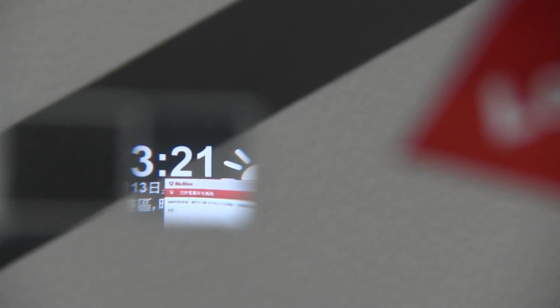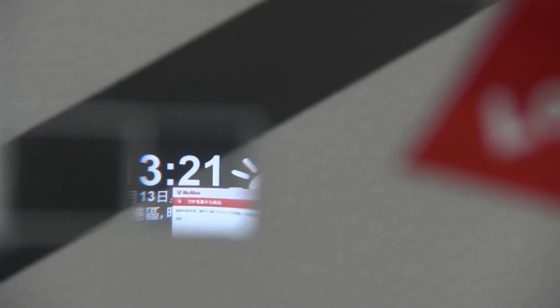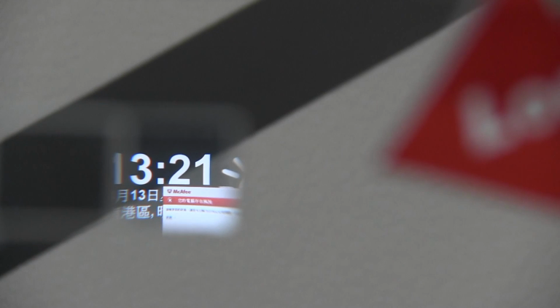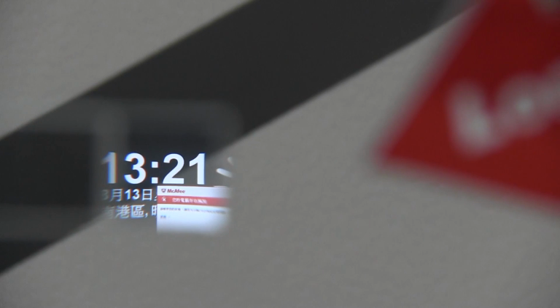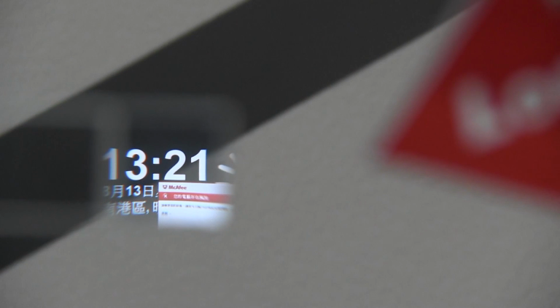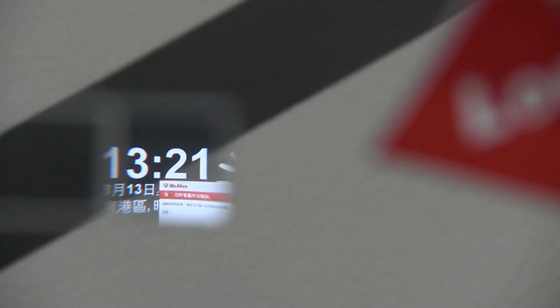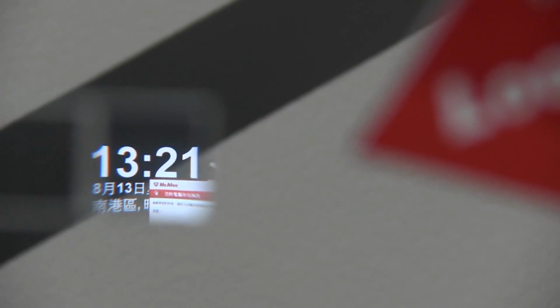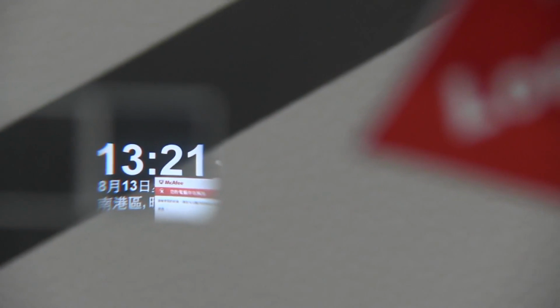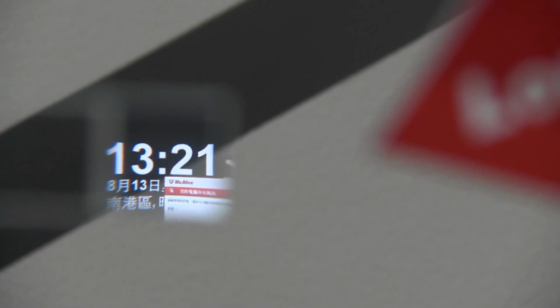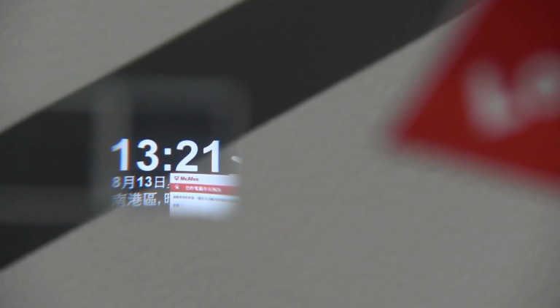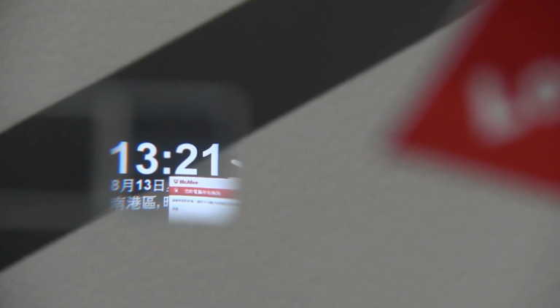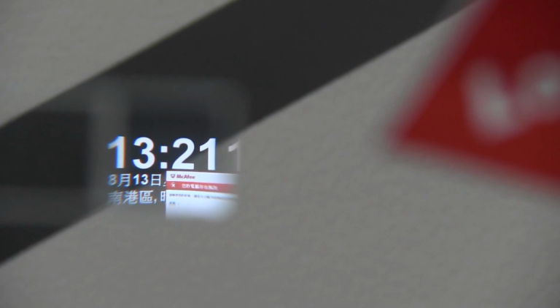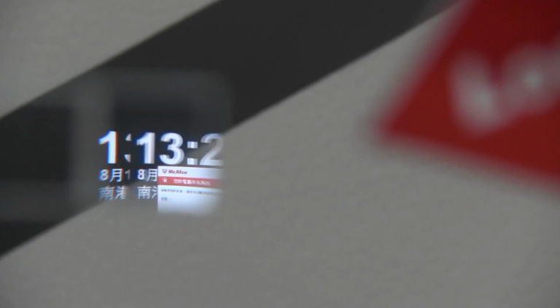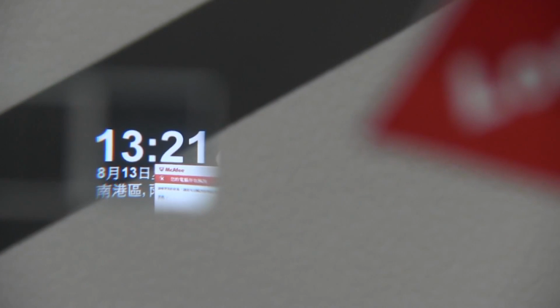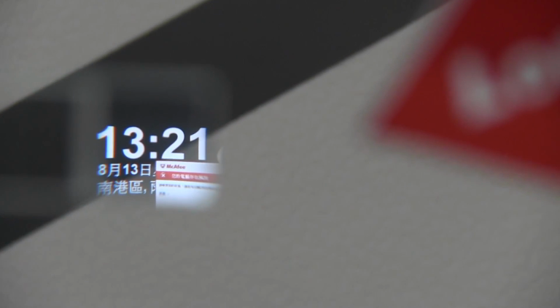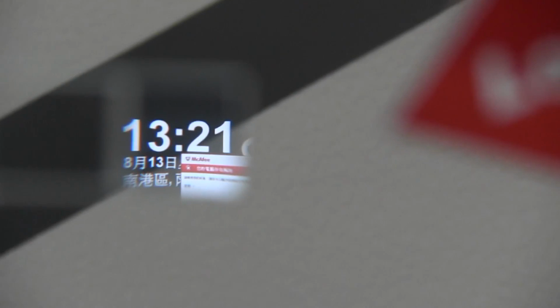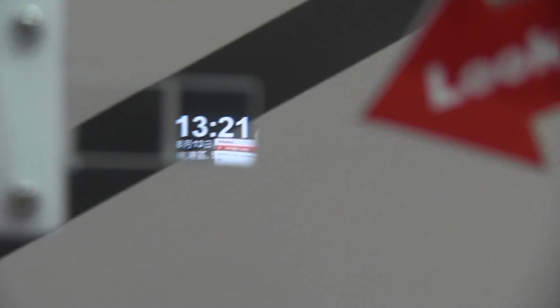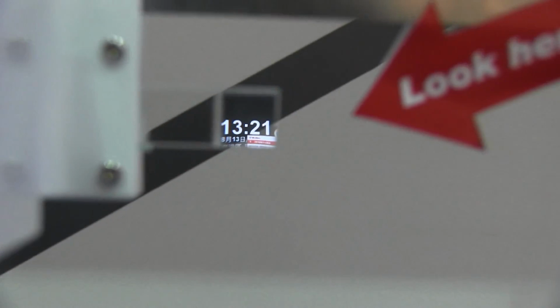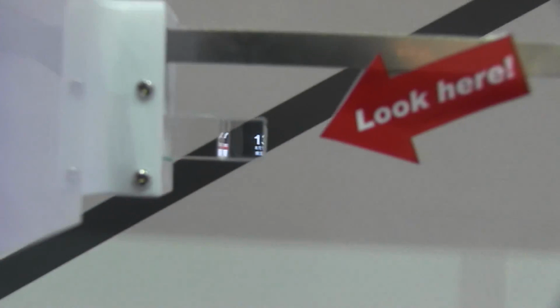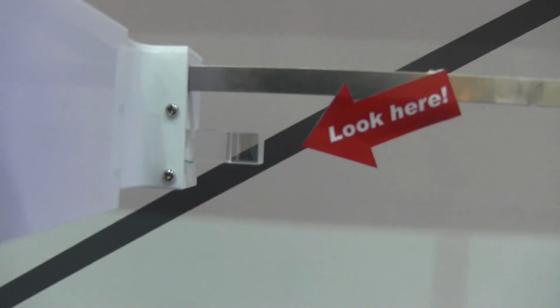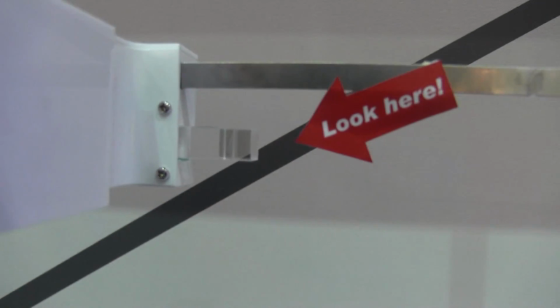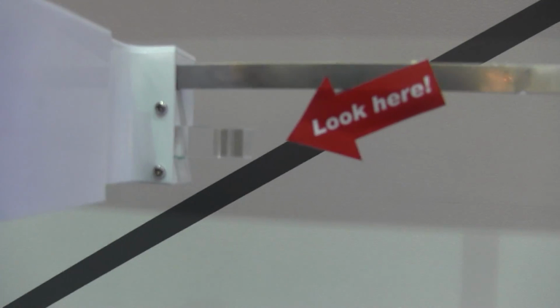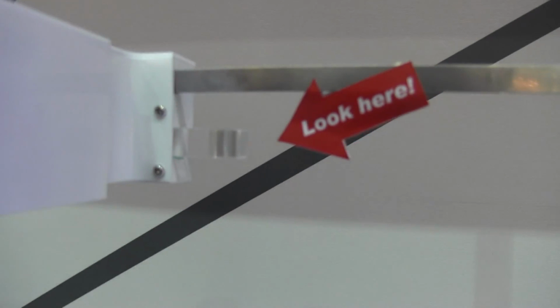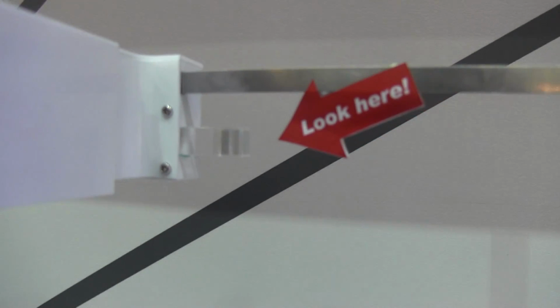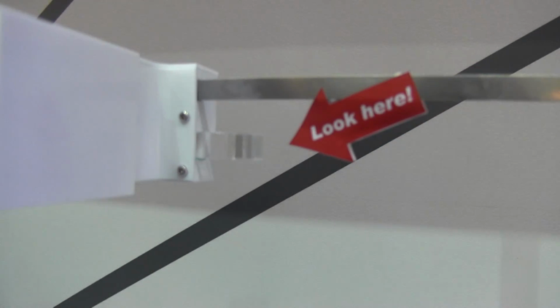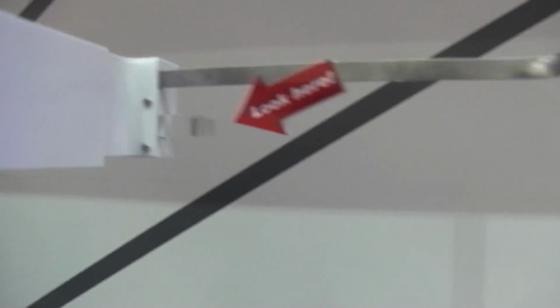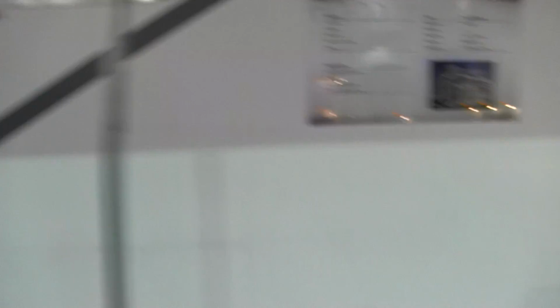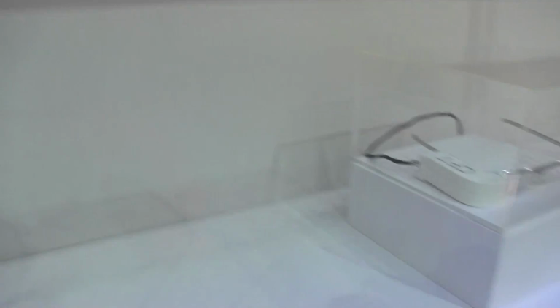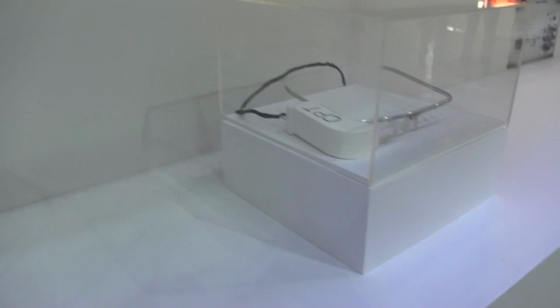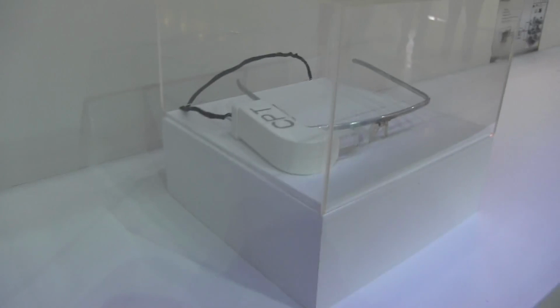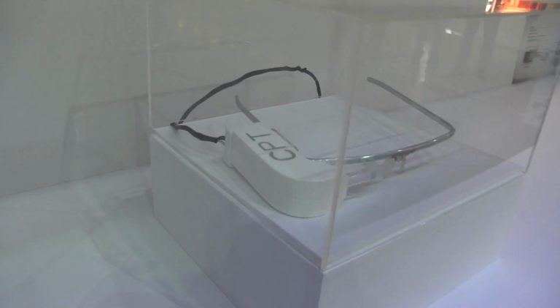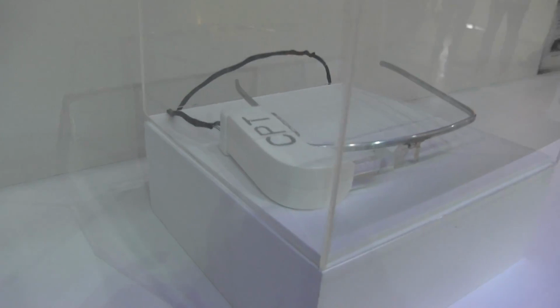Nicole Scott here from Mobile Geeks. This might look a little familiar — it looks like the lens of a Google Glass, but actually it's not. What it is is a technology demo from a display manufacturer here in Taiwan called CPT.